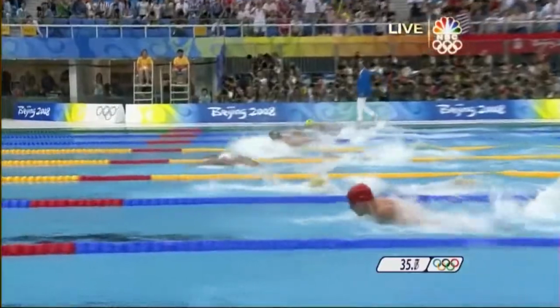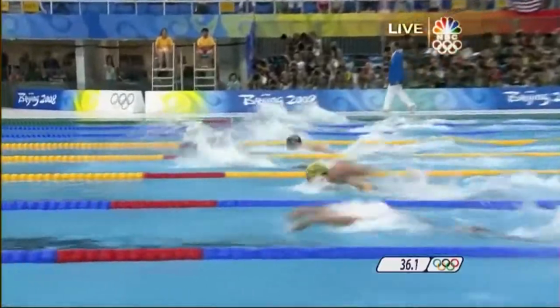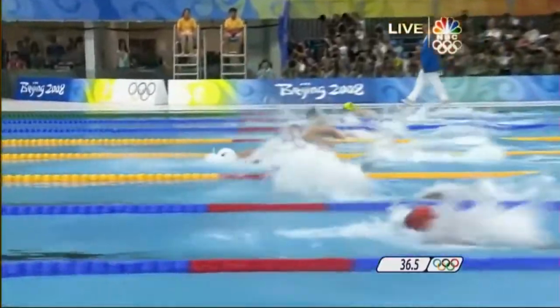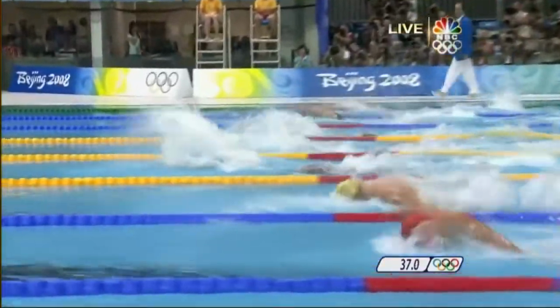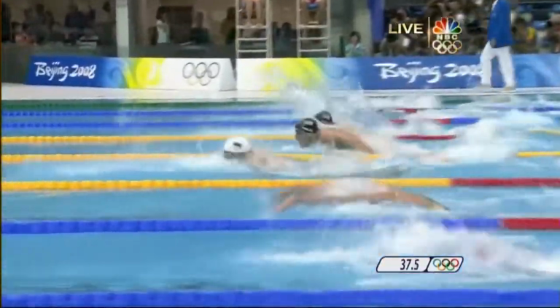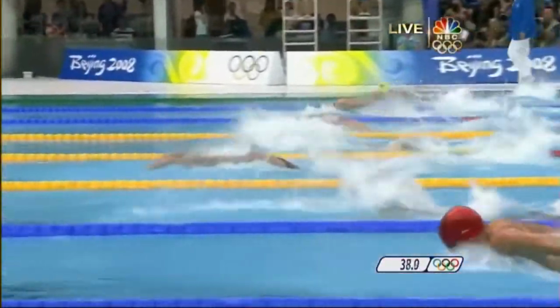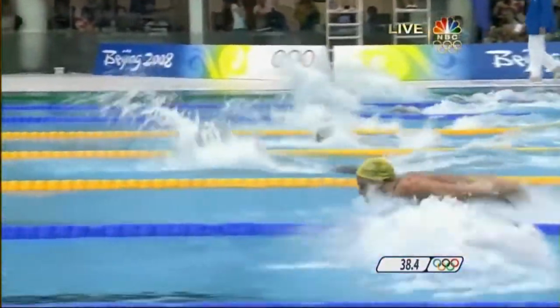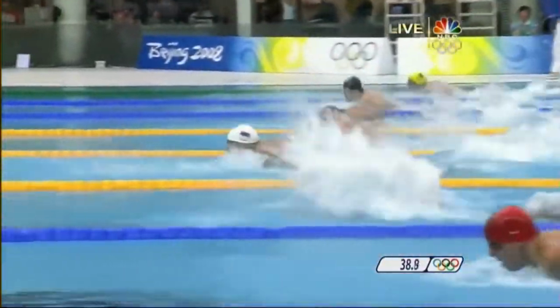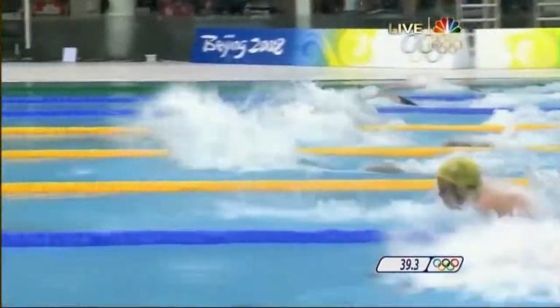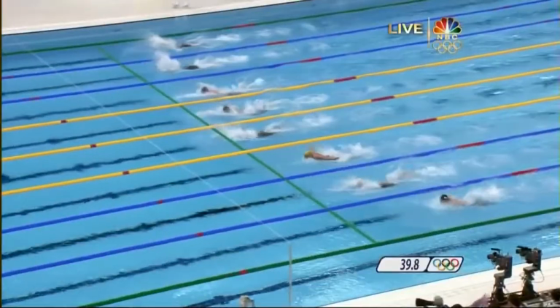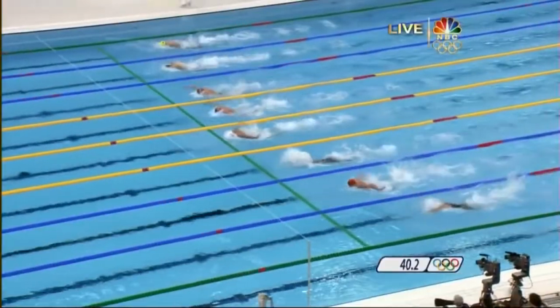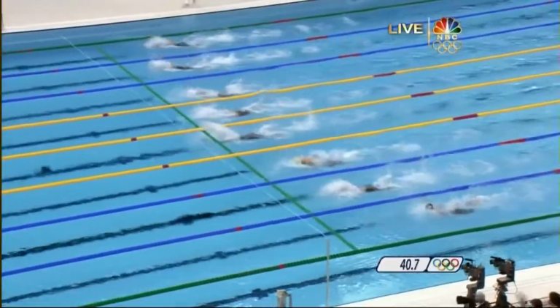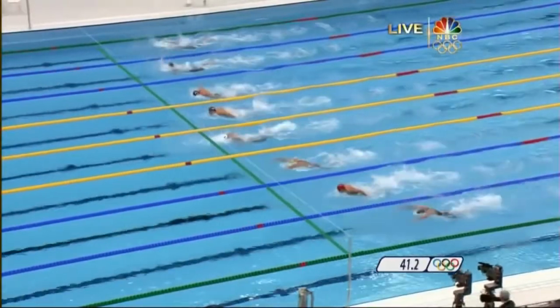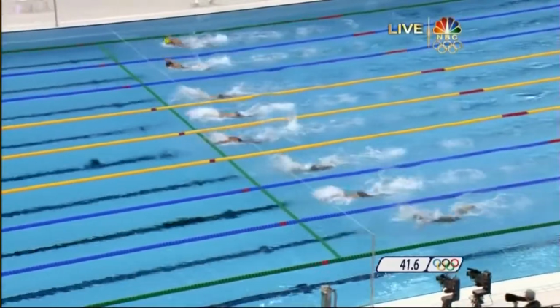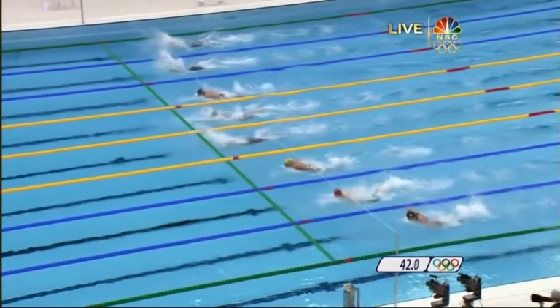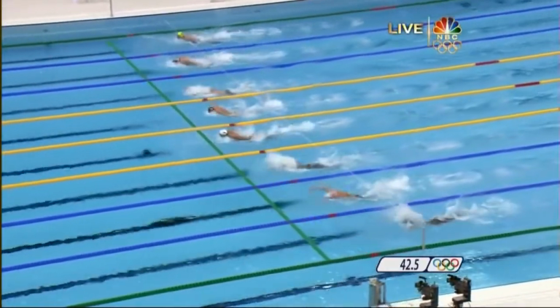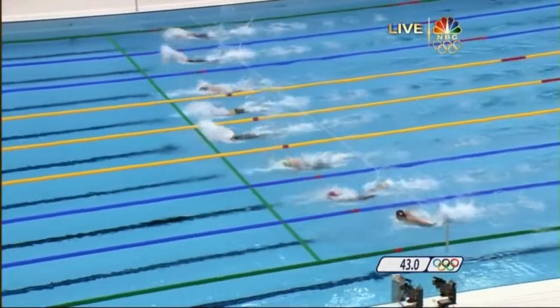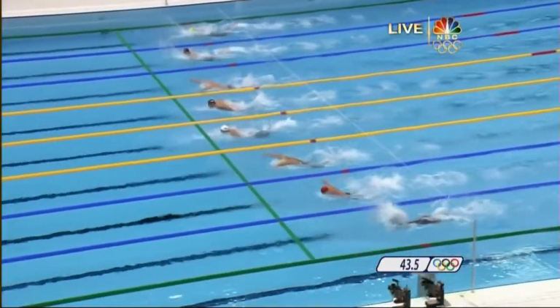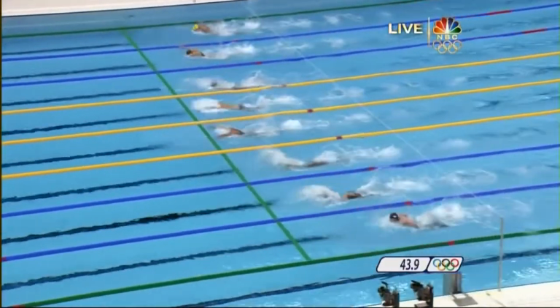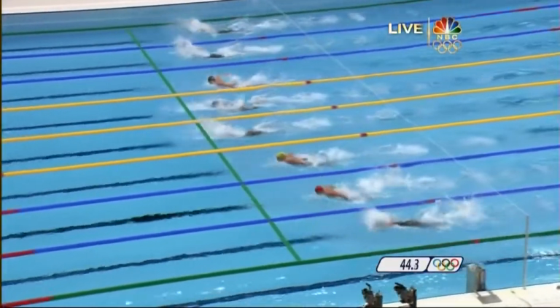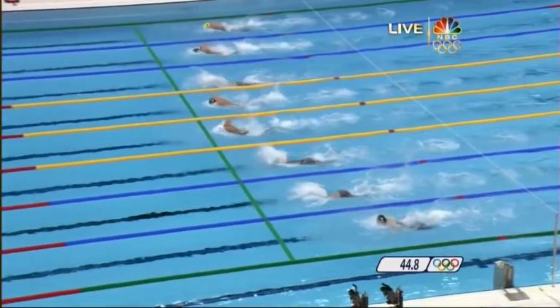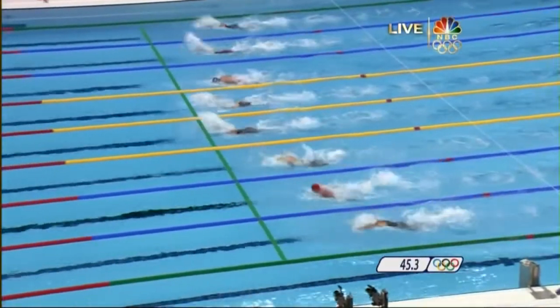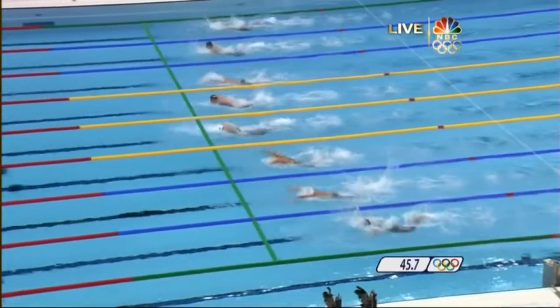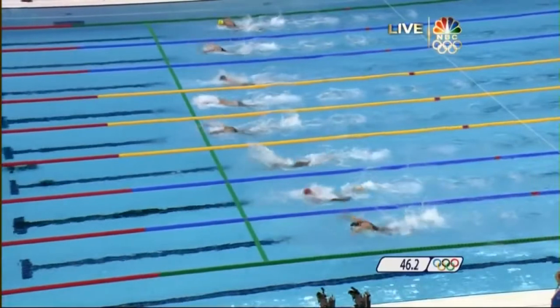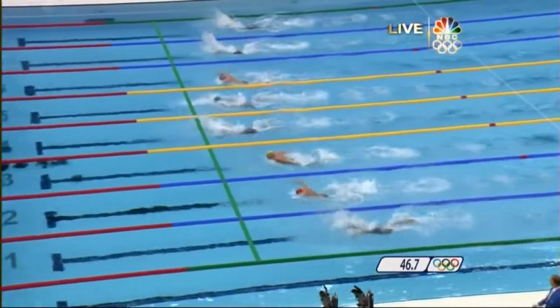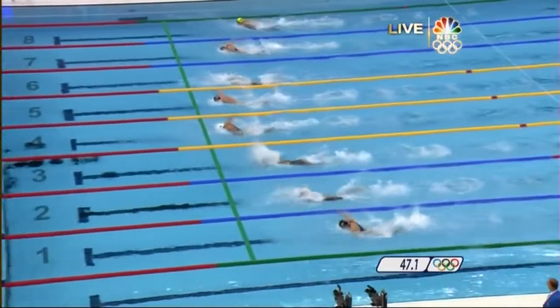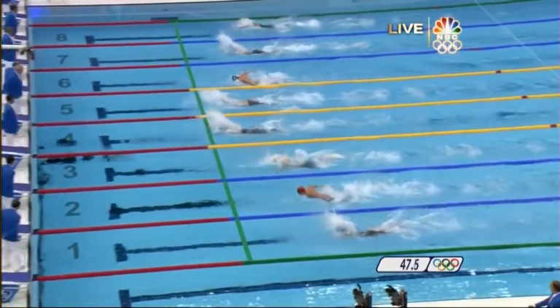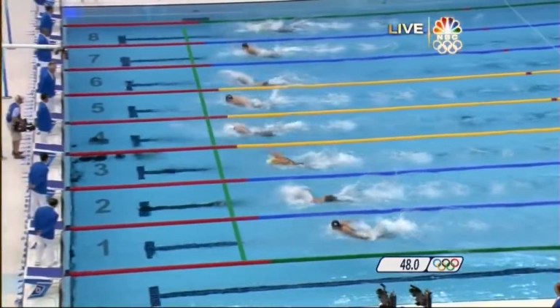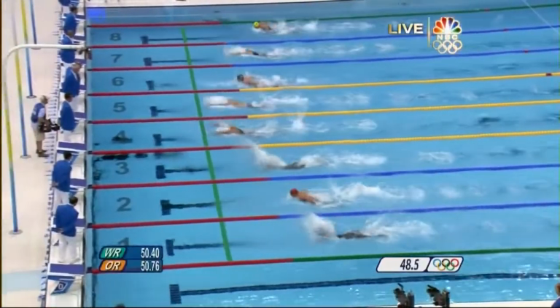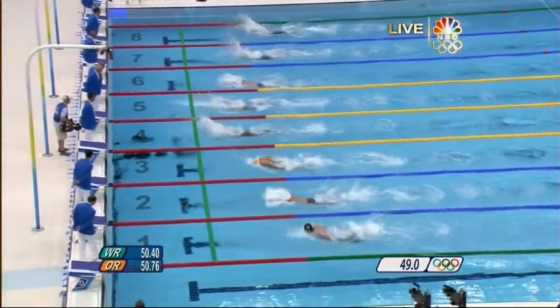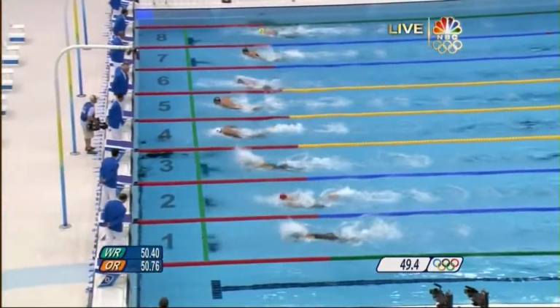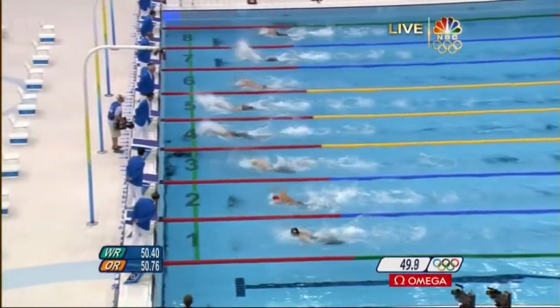Crocker is above Phelps. Phelps looks like he's passing Crocker. Phelps needs to get by Kavich. Does he have enough in the tank to get it done? Kavich is swimming tough. Phelps above him in lane five. I don't know if he's going to catch him.